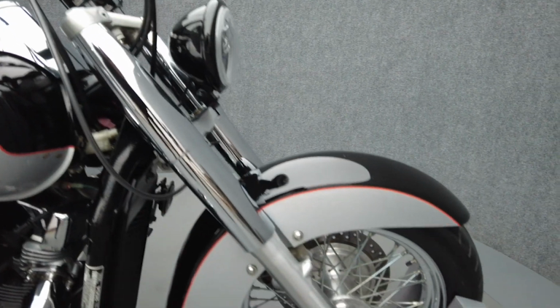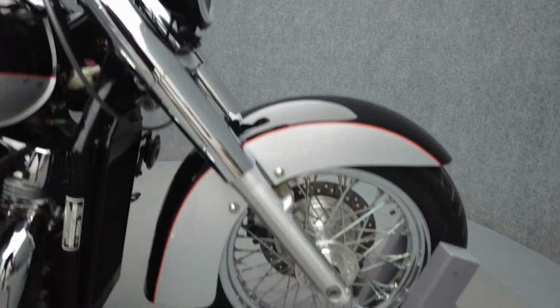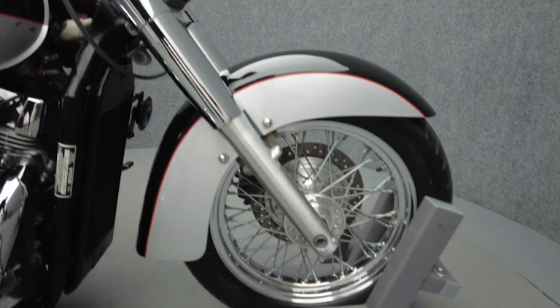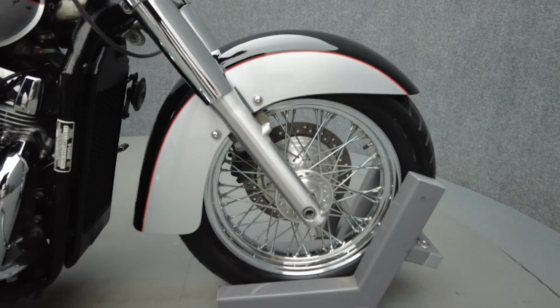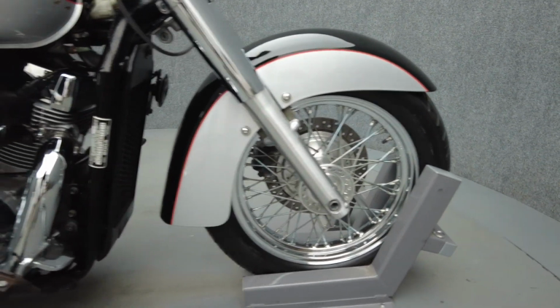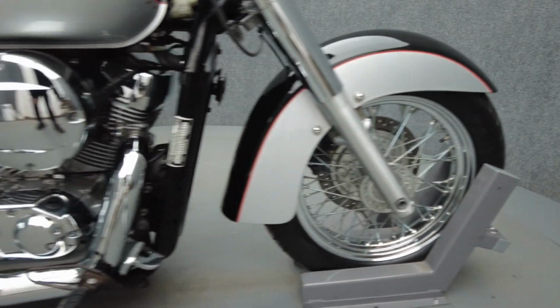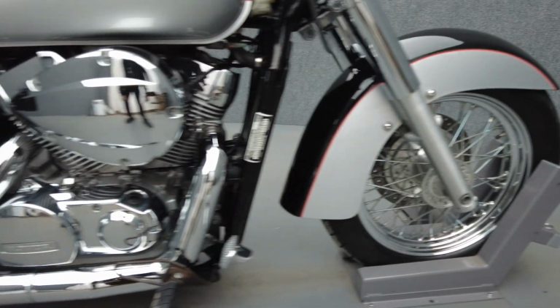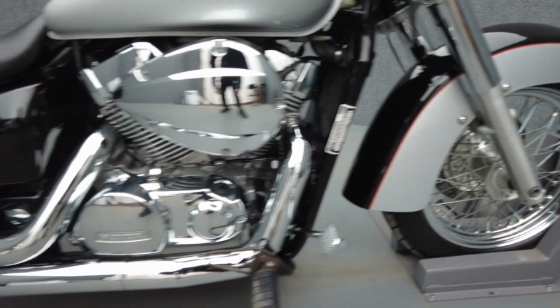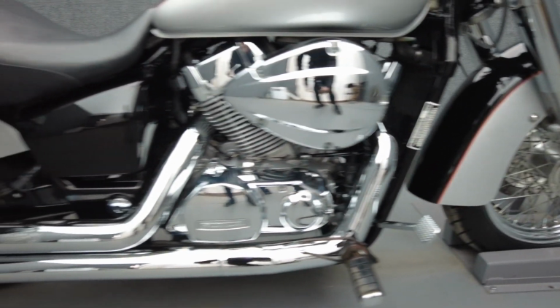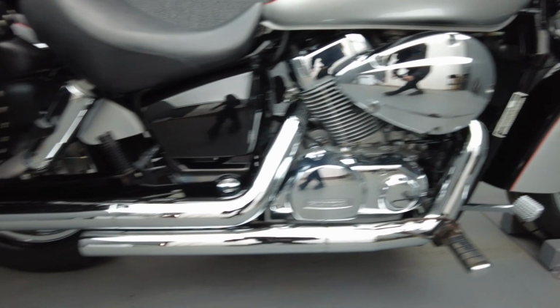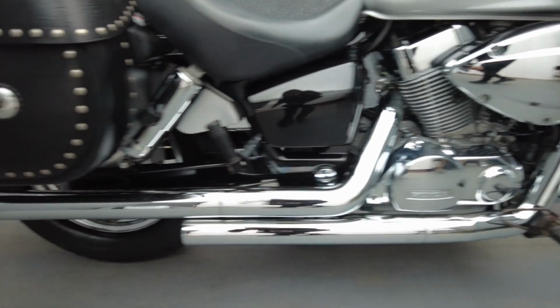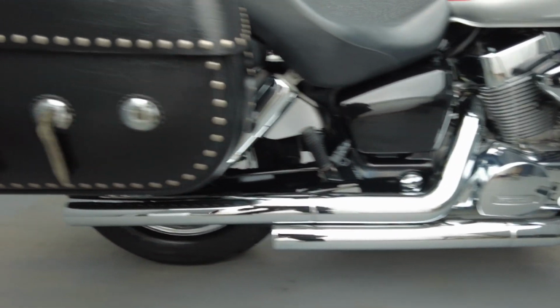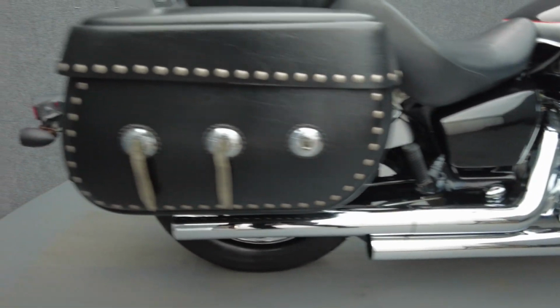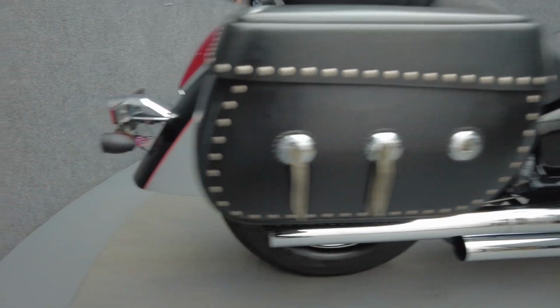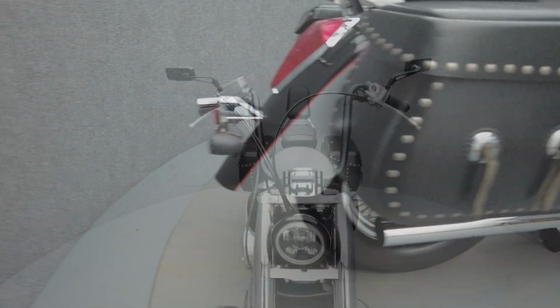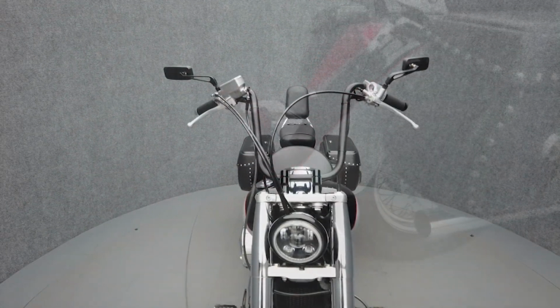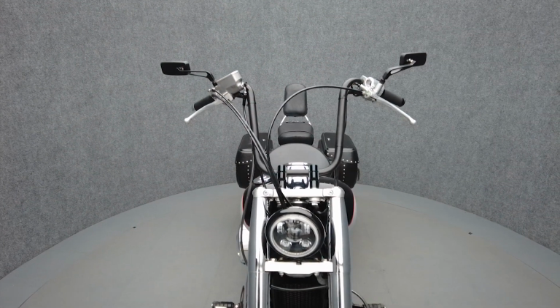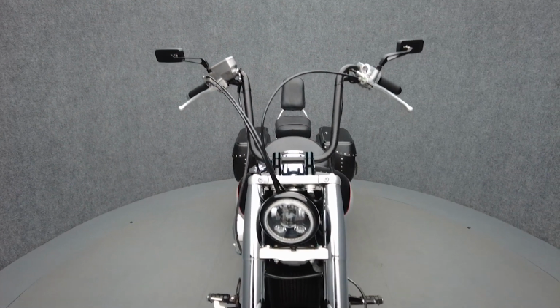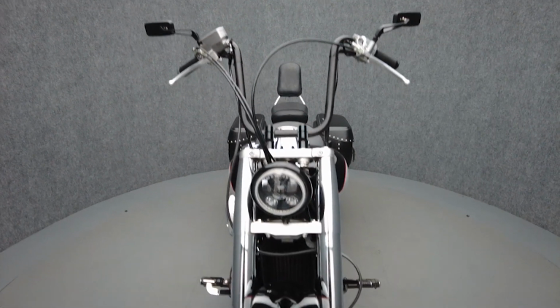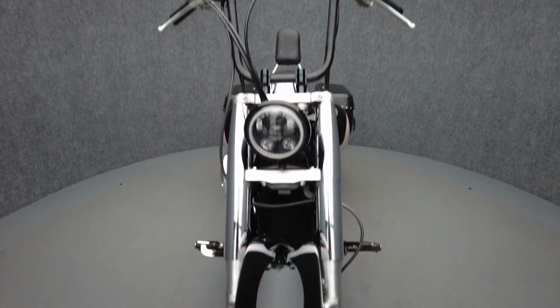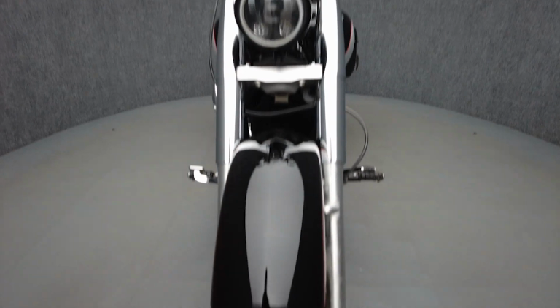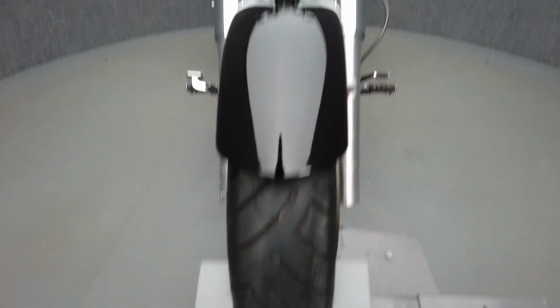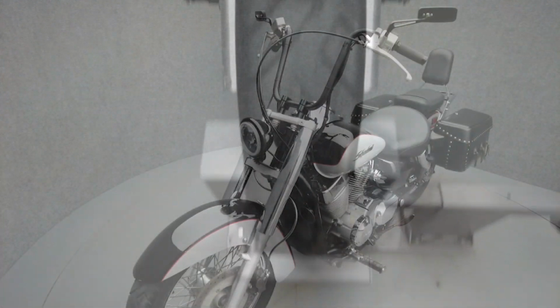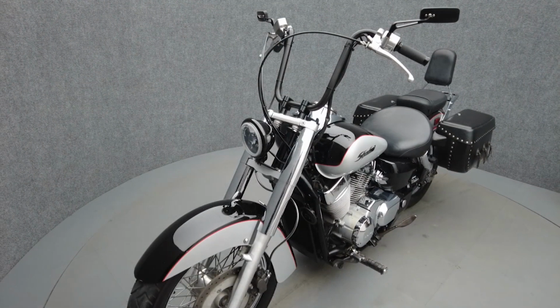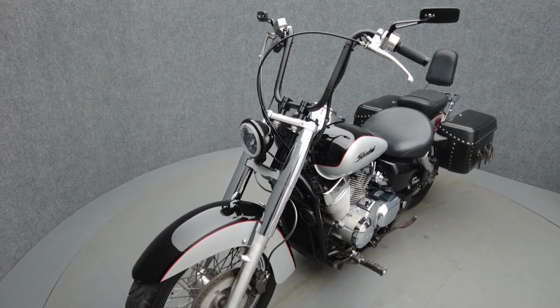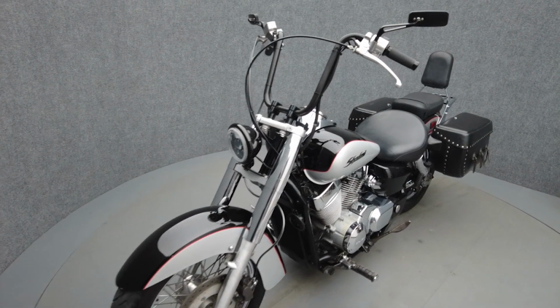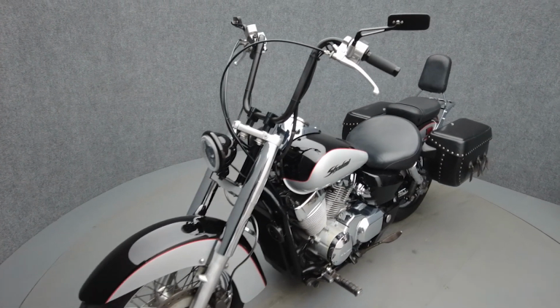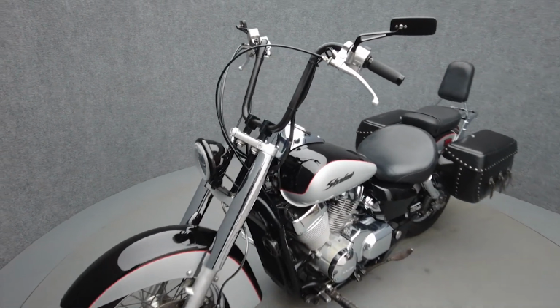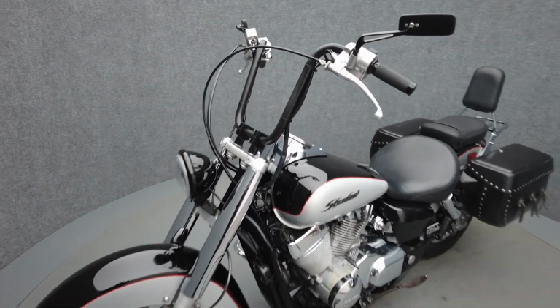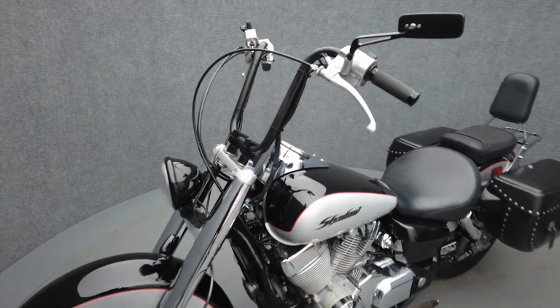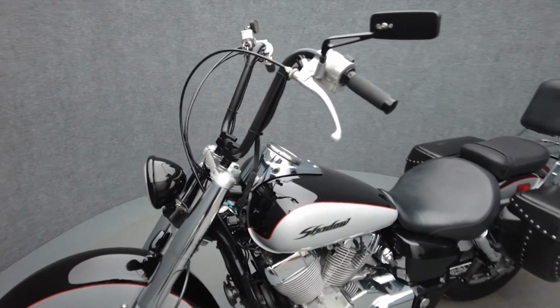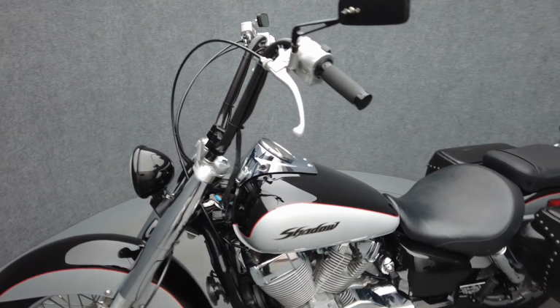Timeless styling and bulletproof reliability are hallmarks of the Honda Shadow Aero. With a 745cc V-twin engine, the Shadow puts 43 horsepower and 44 ft-lbs of torque through a 5-speed transmission. It weighs in at 553 pounds and has a 25.9-inch seat height.